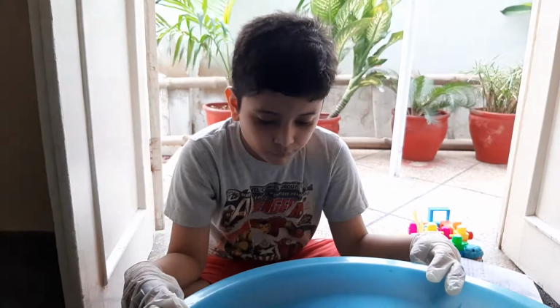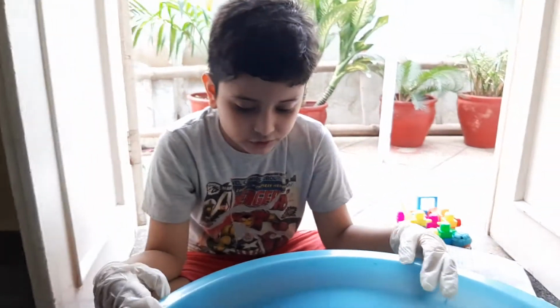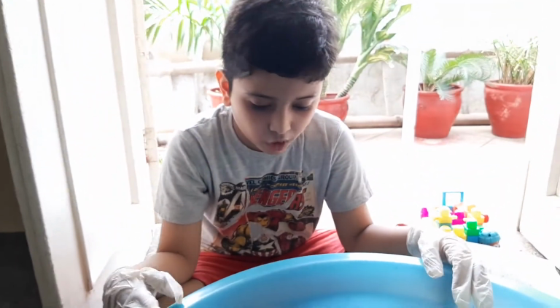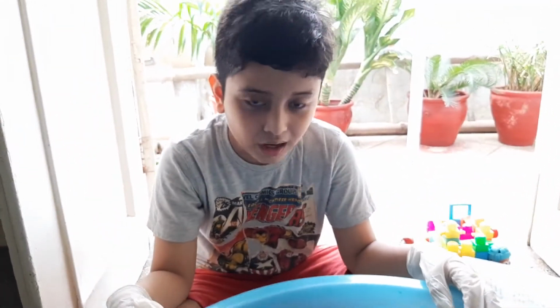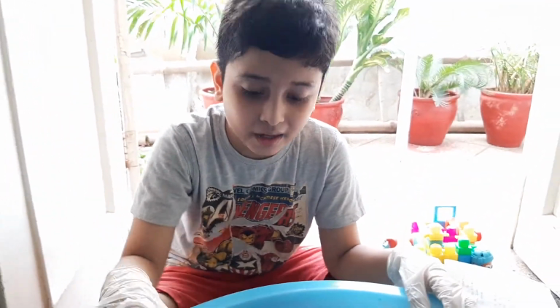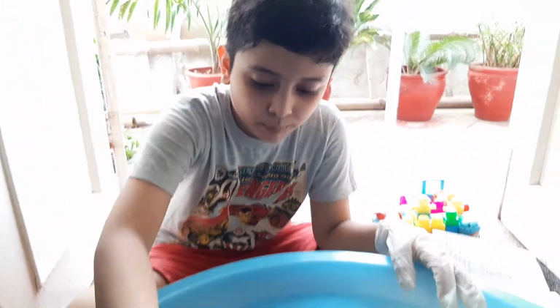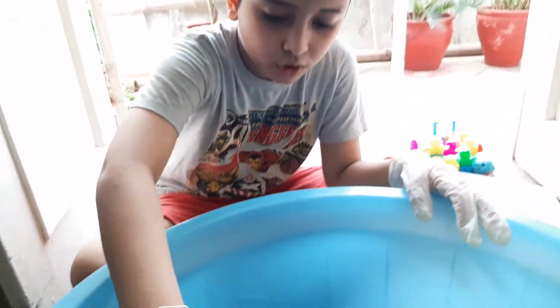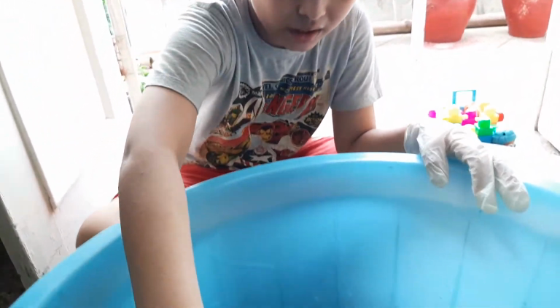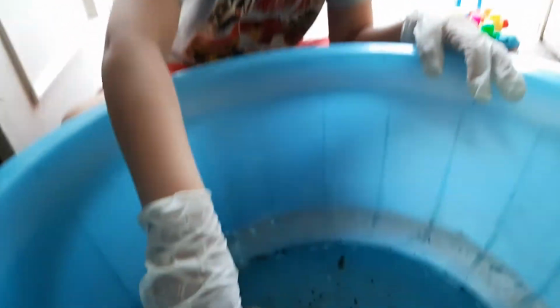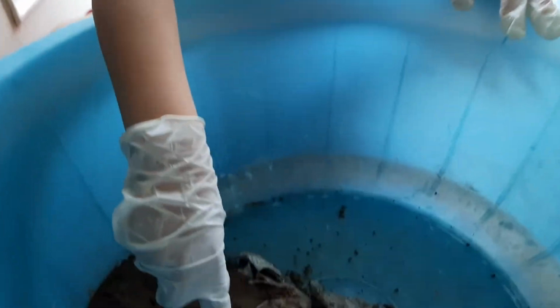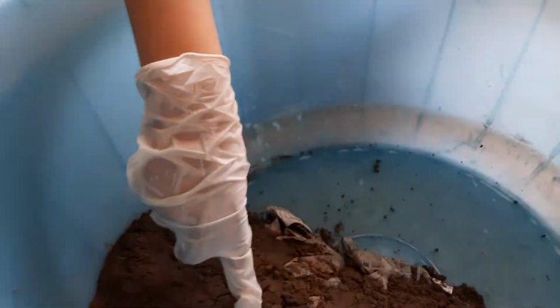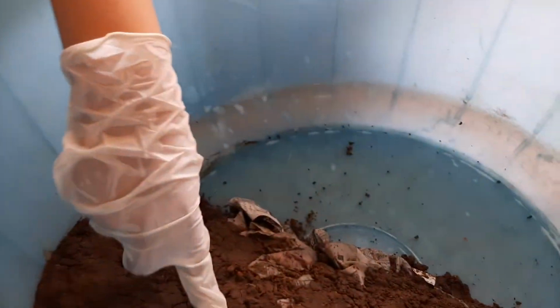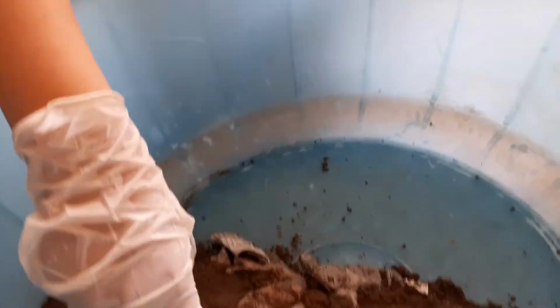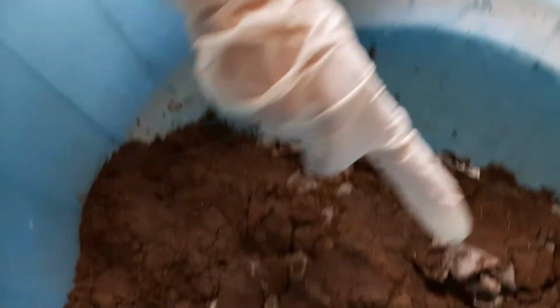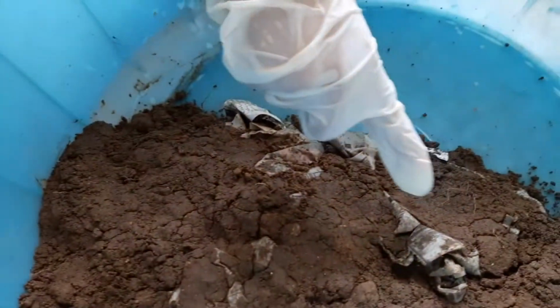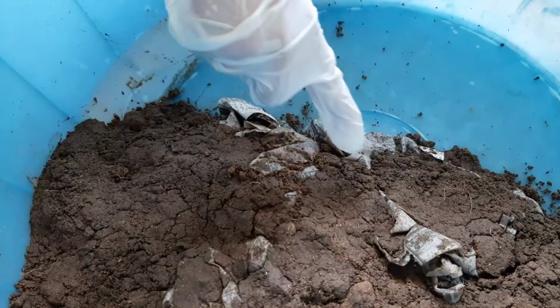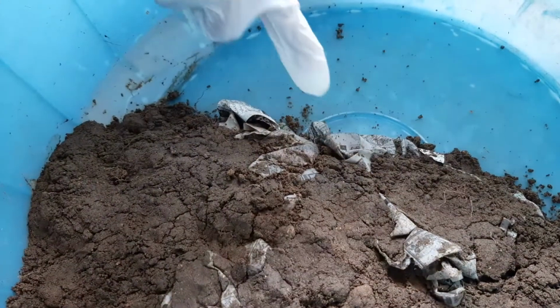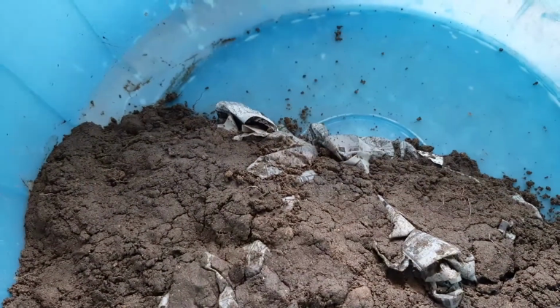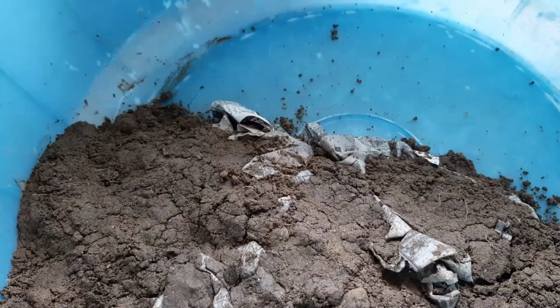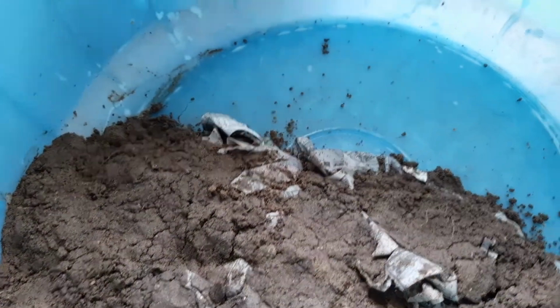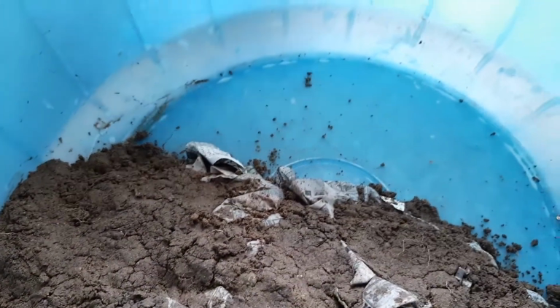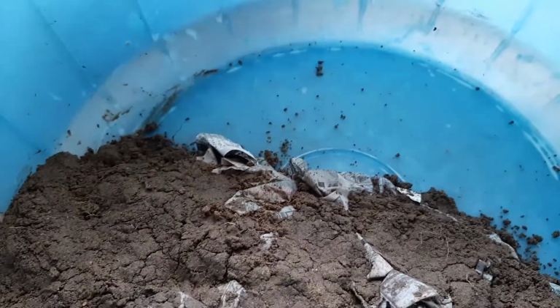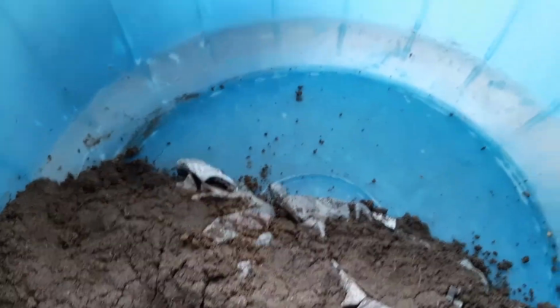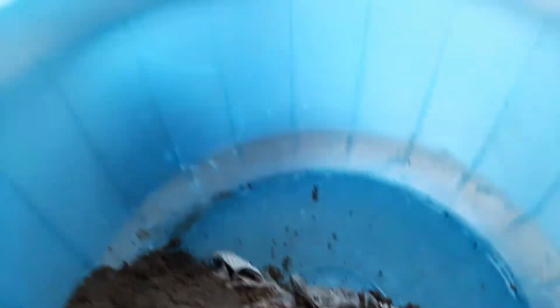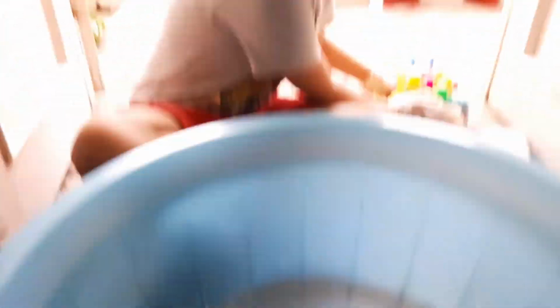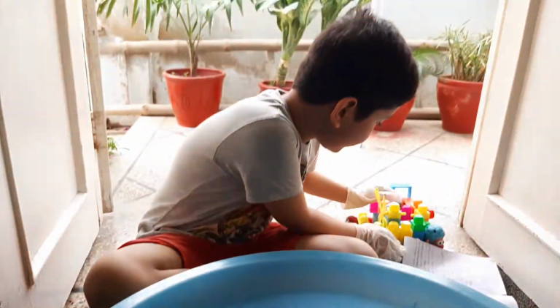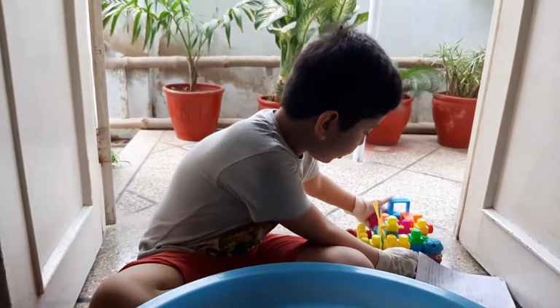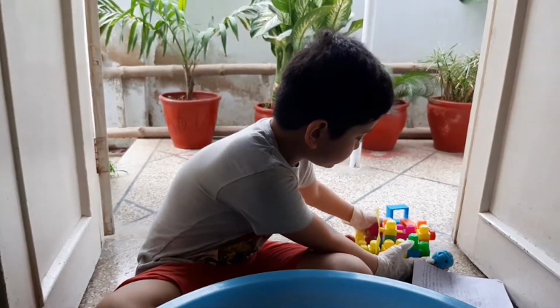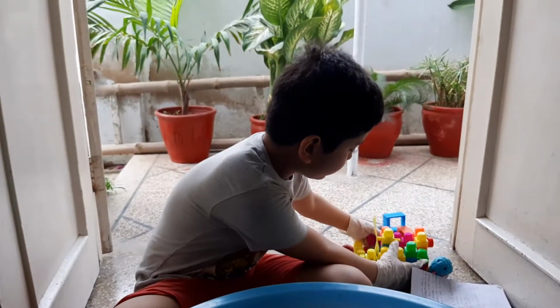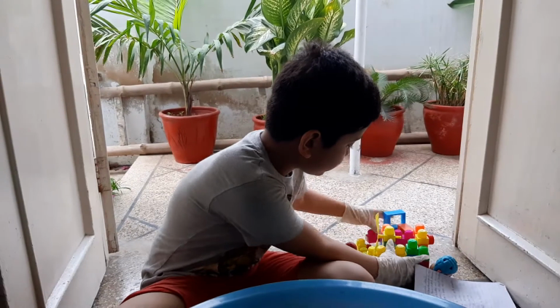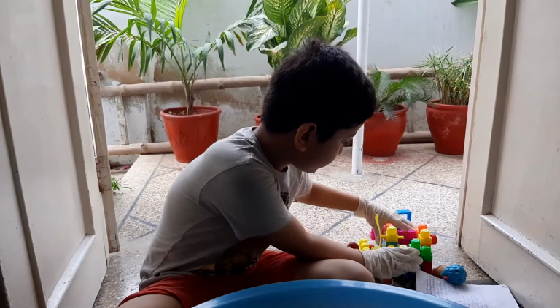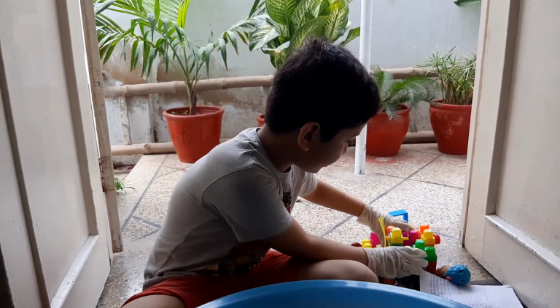First of all, I pour the soil on the newspapers. Then, I put these building blocks on them.